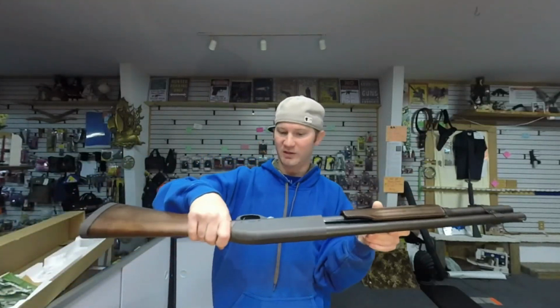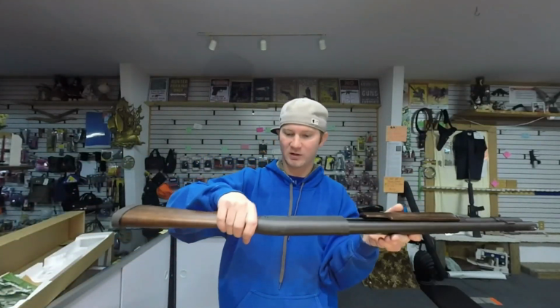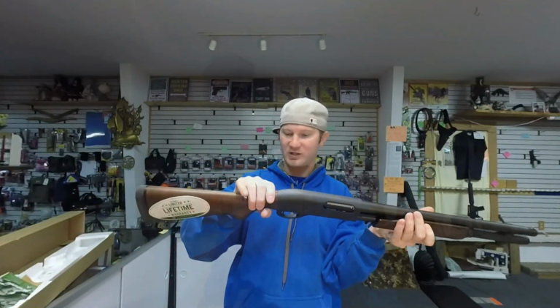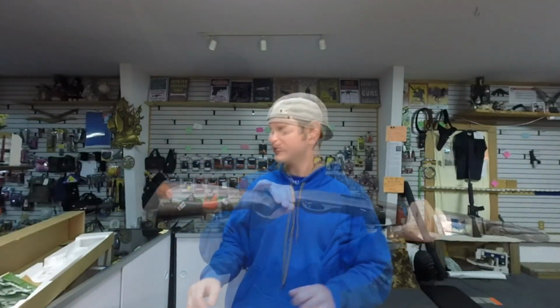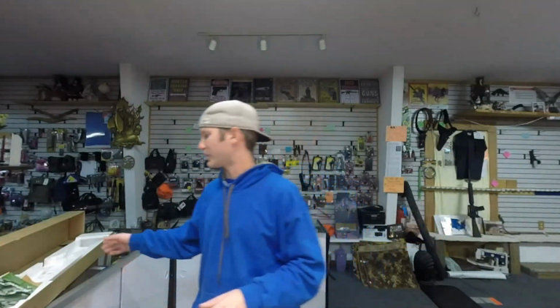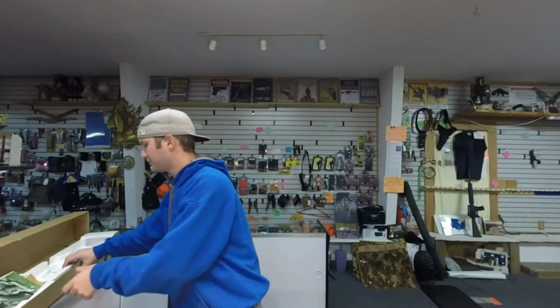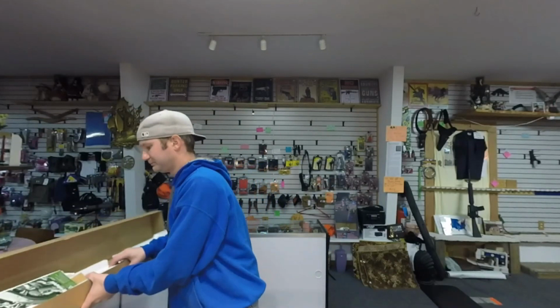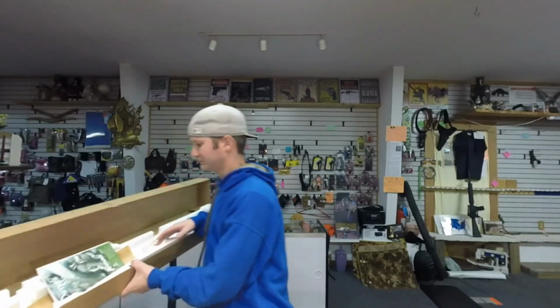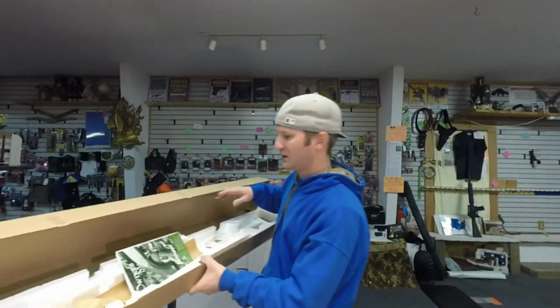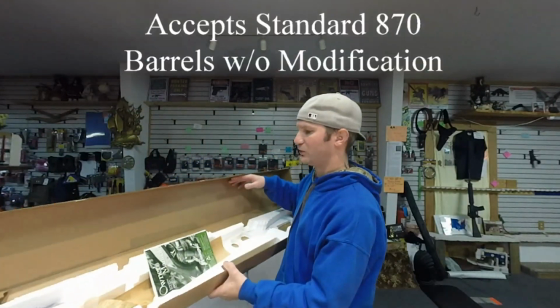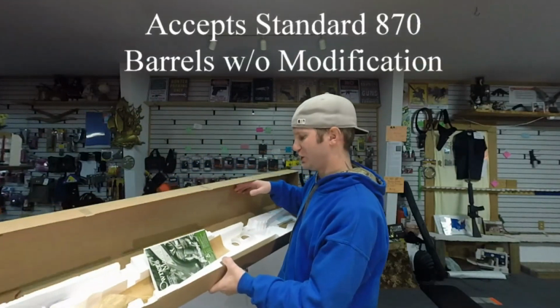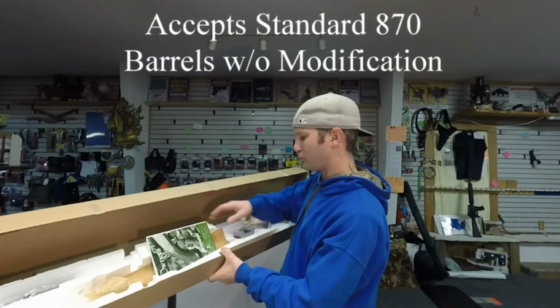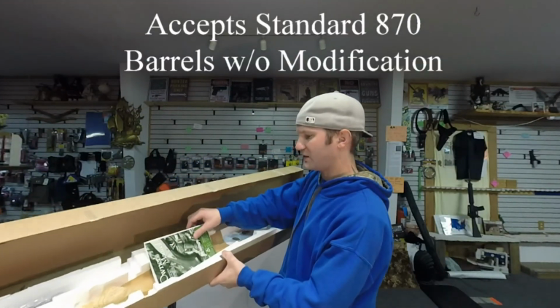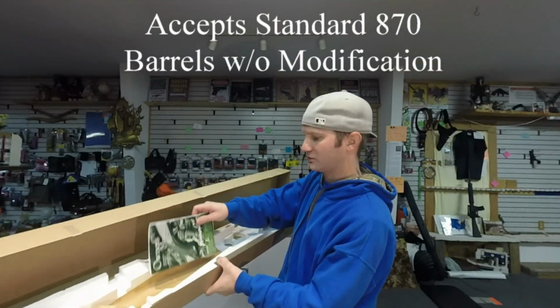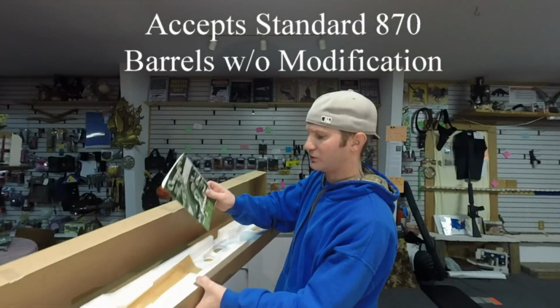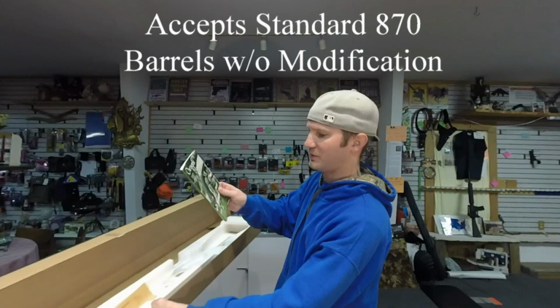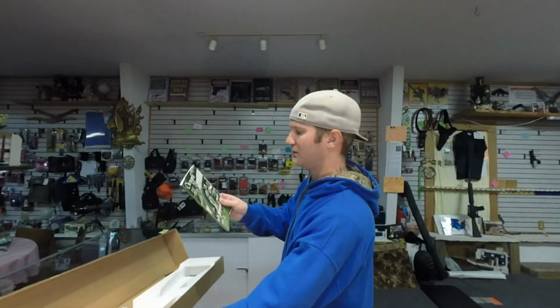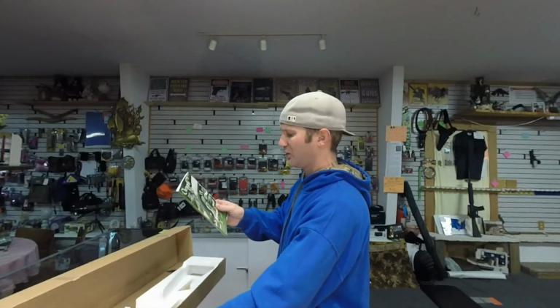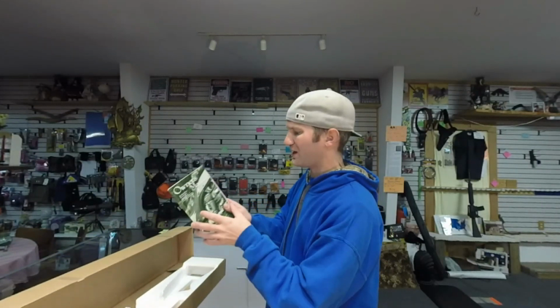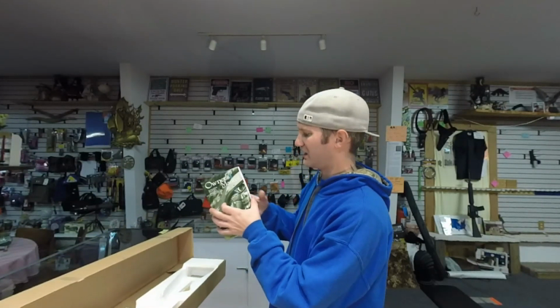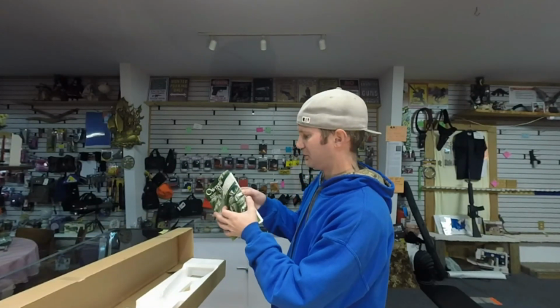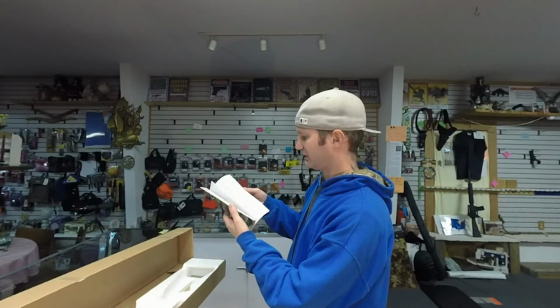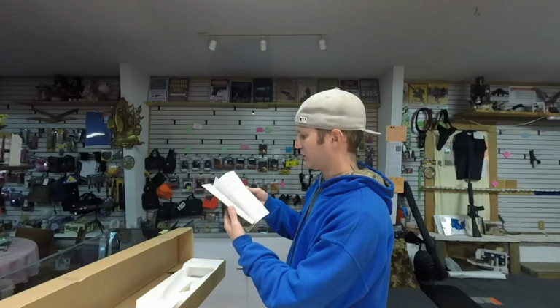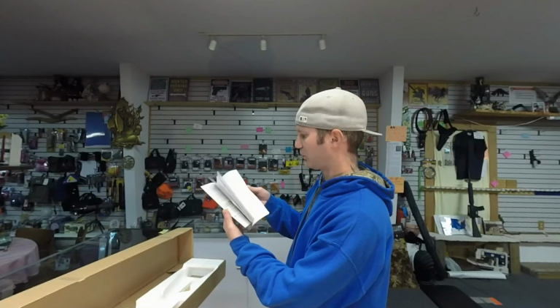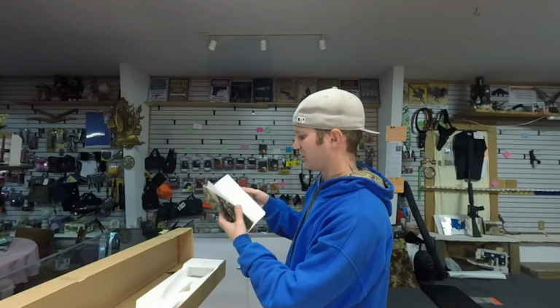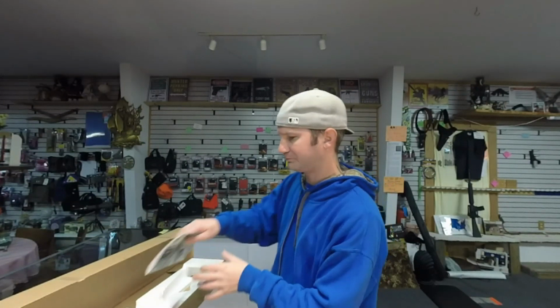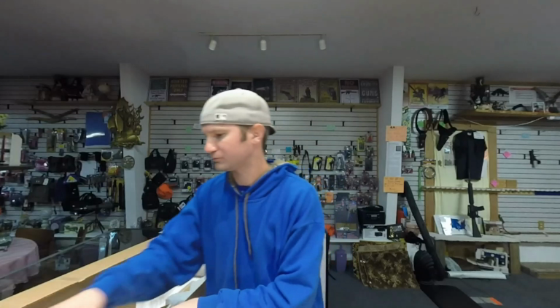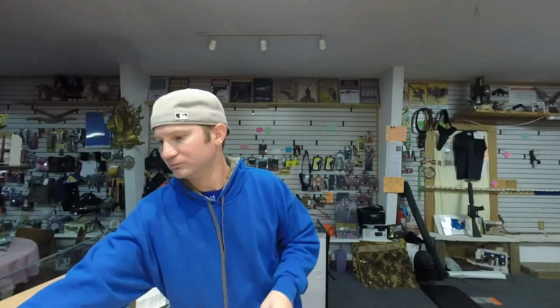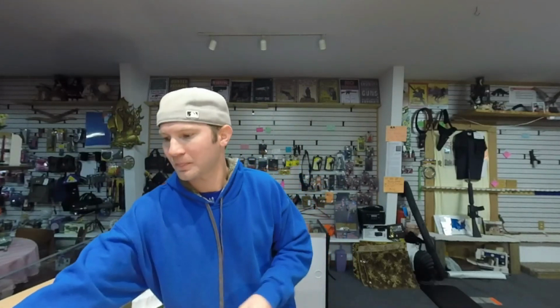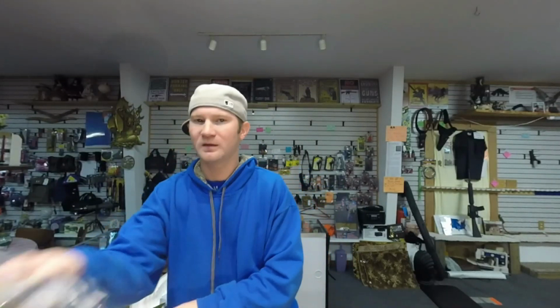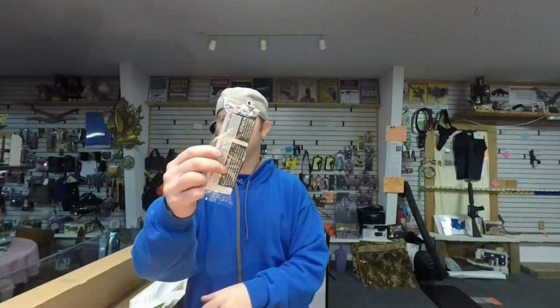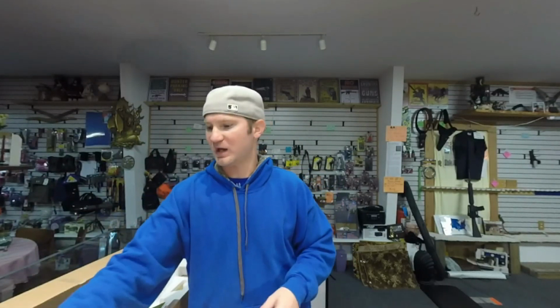Overall it all looks great. When you purchase the firearm you'll get a really cheap cardboard box, your owner's manual which is quite vague but gives you all the important stuff, and a trigger lock.